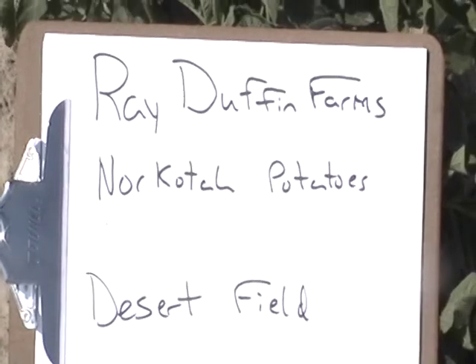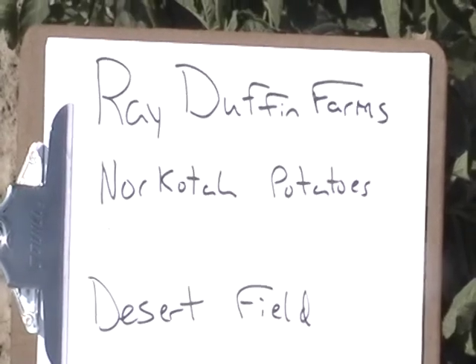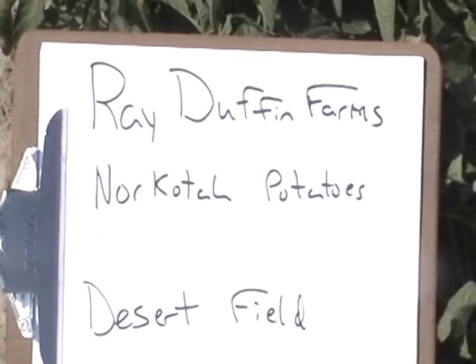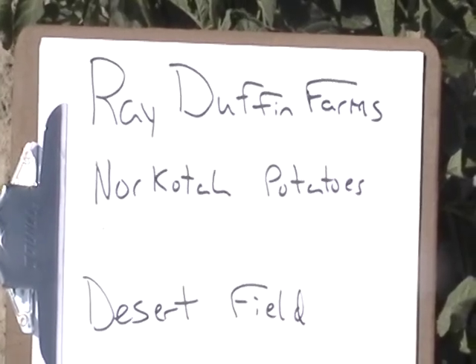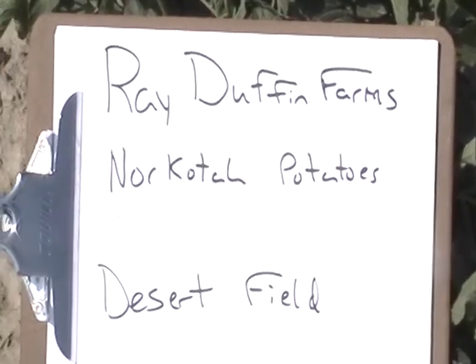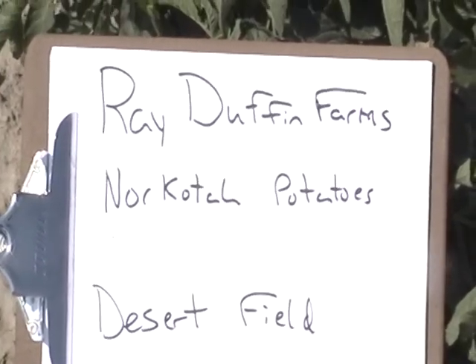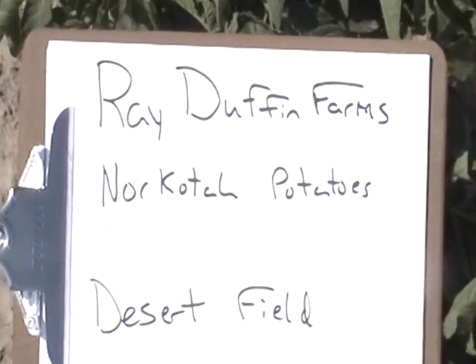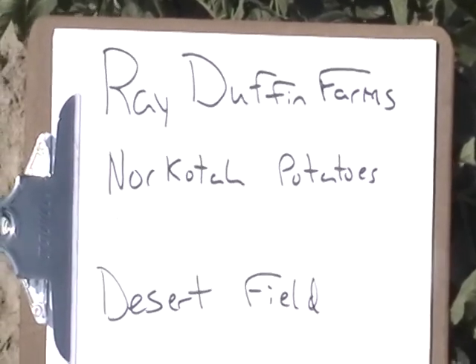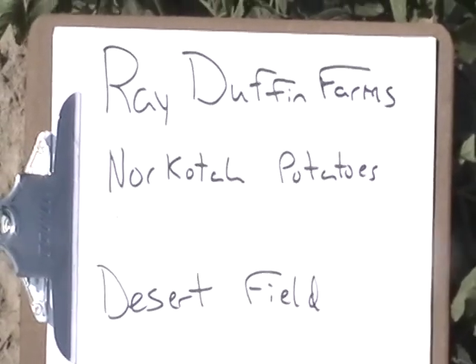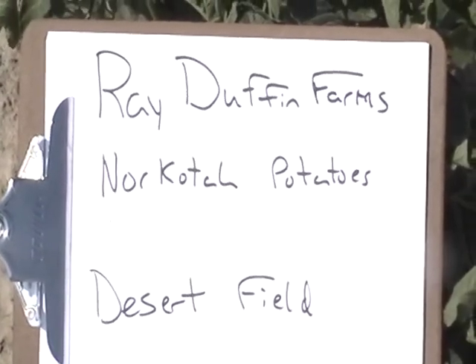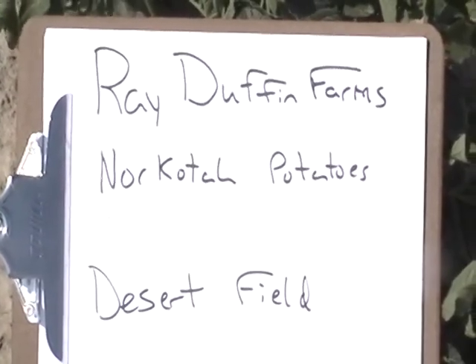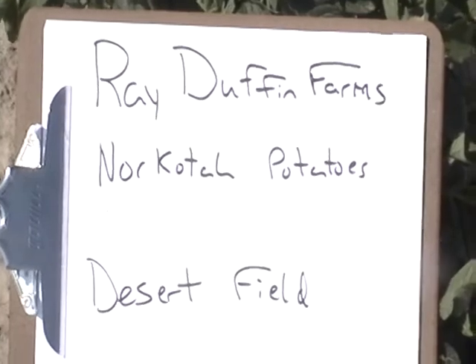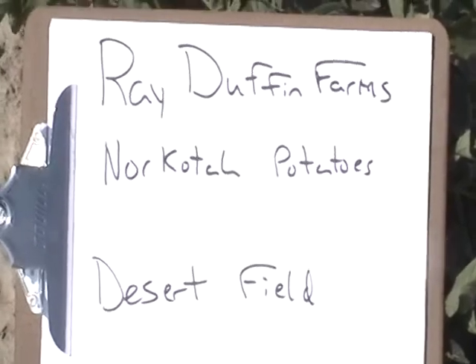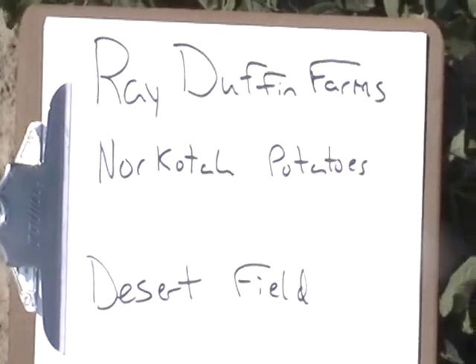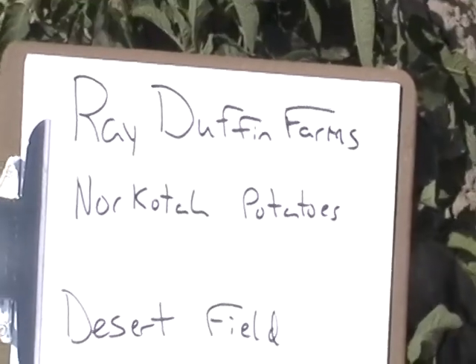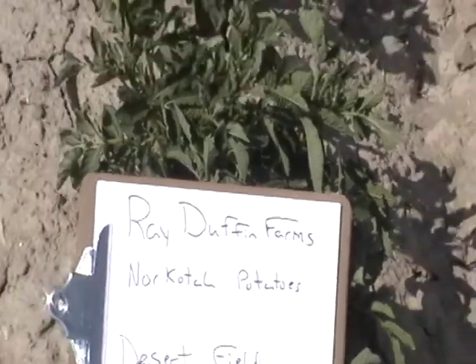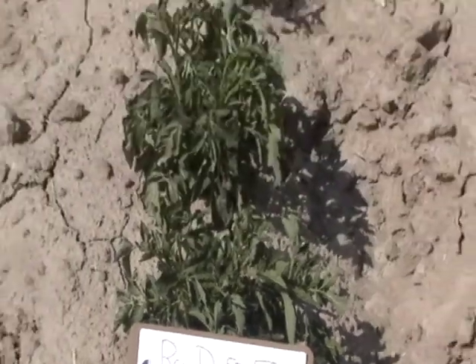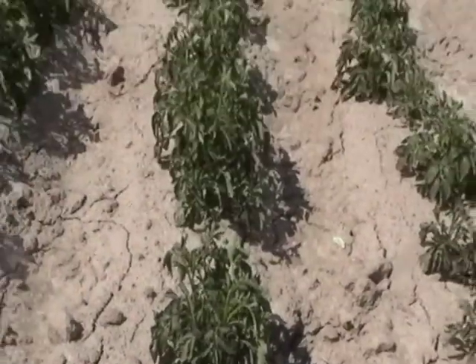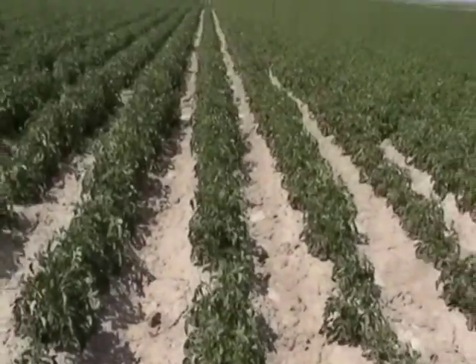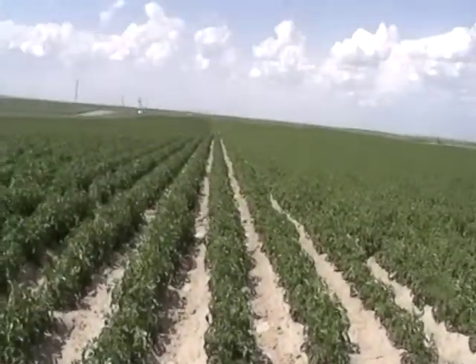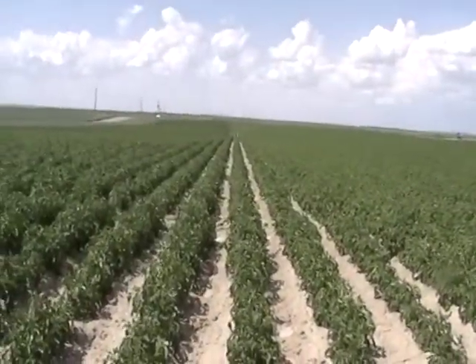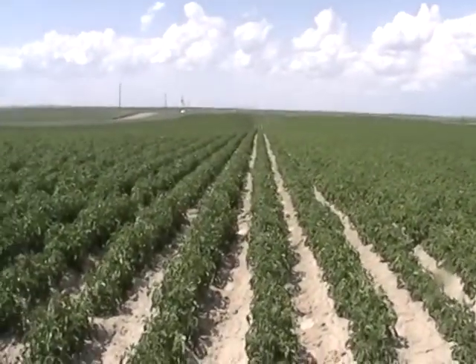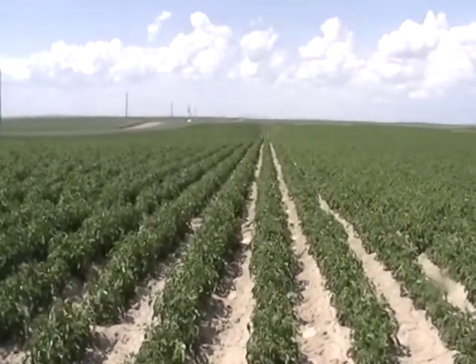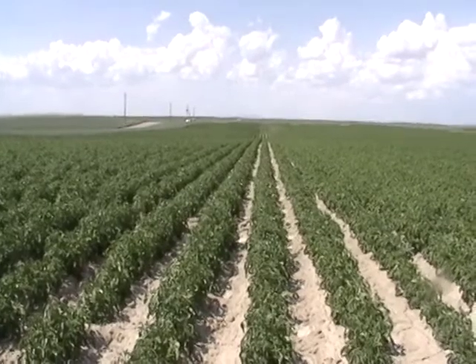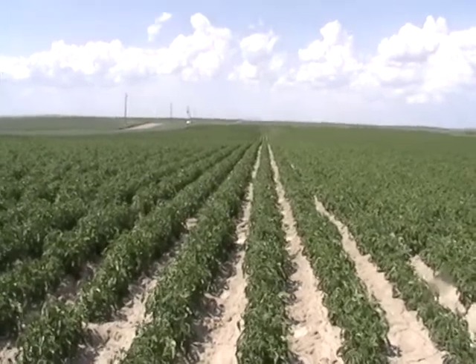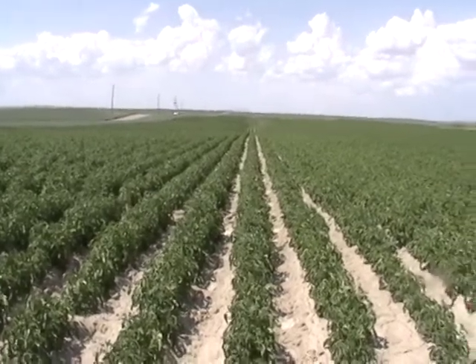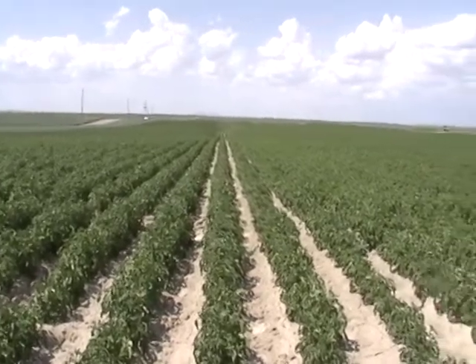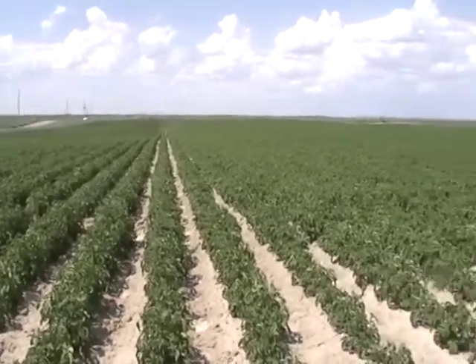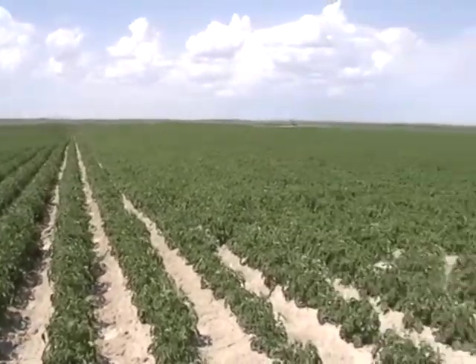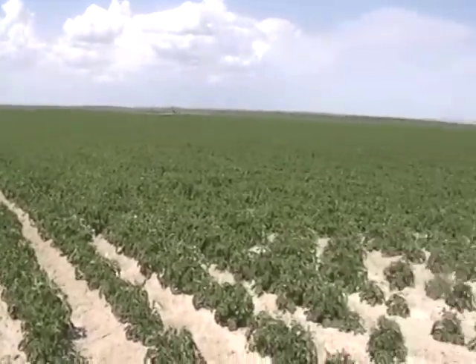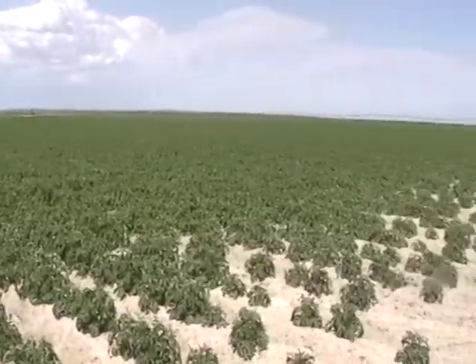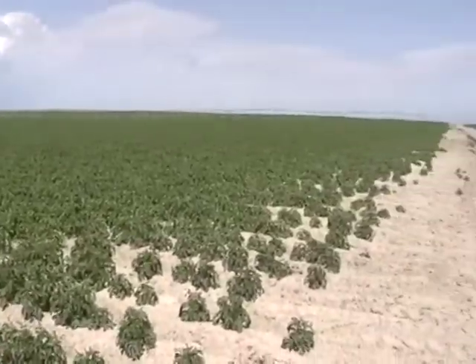The potatoes that you have purchased were packed at Pleasant Valley Potato. They're from the Ray Duffin Farms, Norcota Potatoes off of his desert field. It's the beginning of July, and these potatoes are looking real good. We're in eastern Idaho.